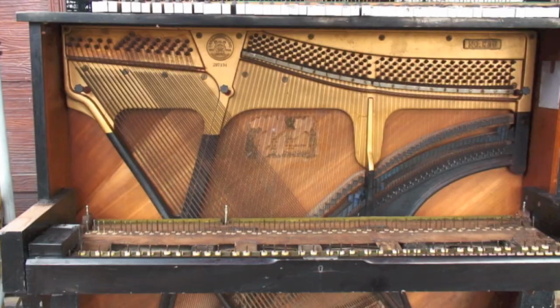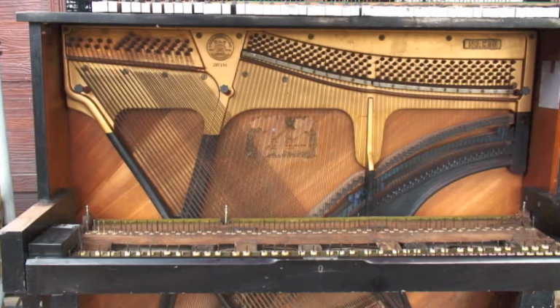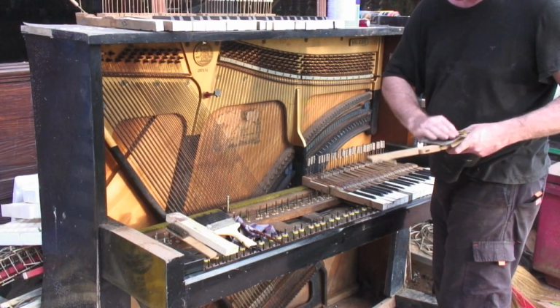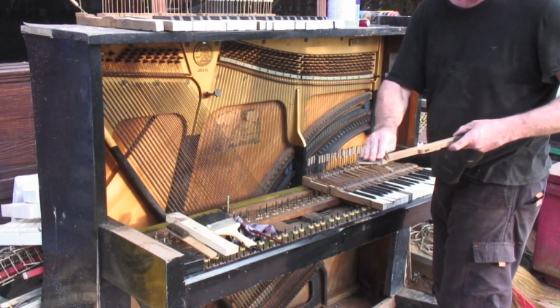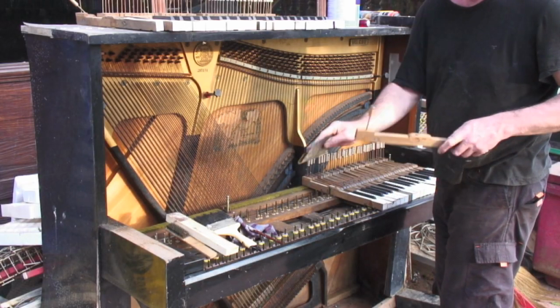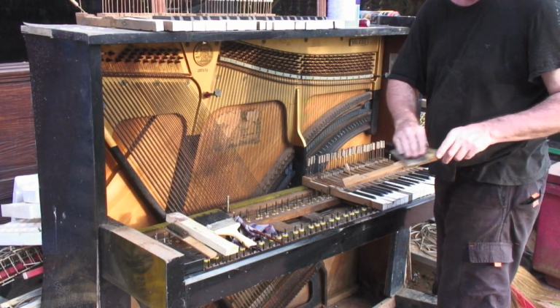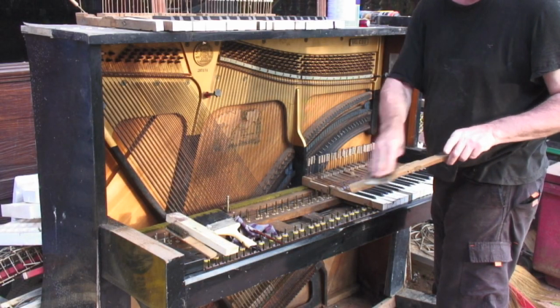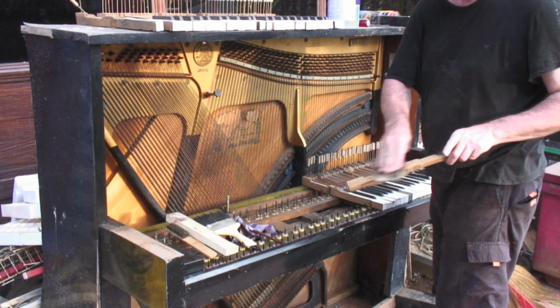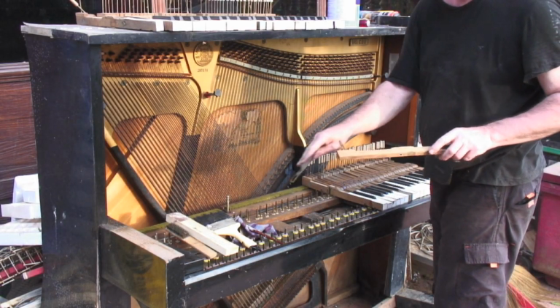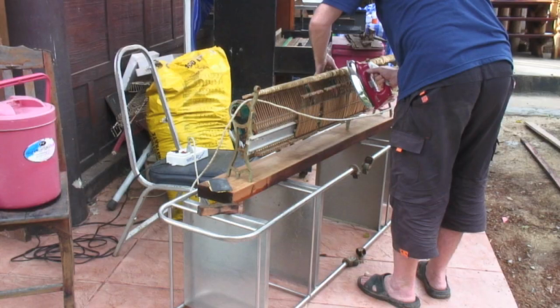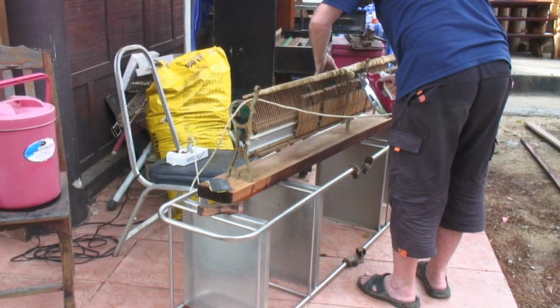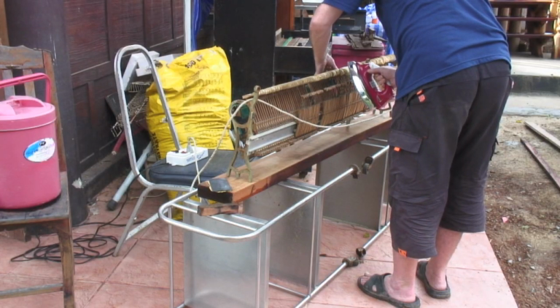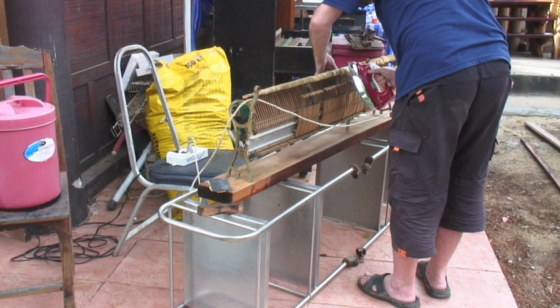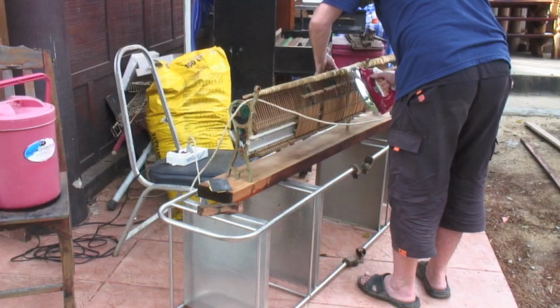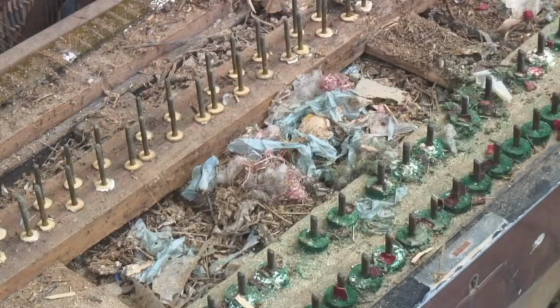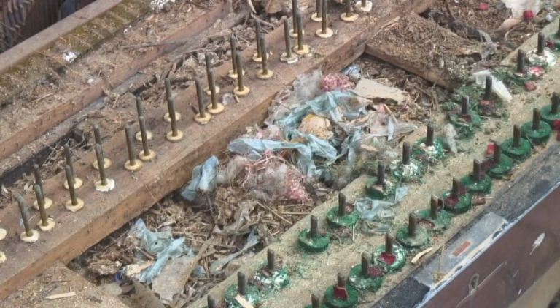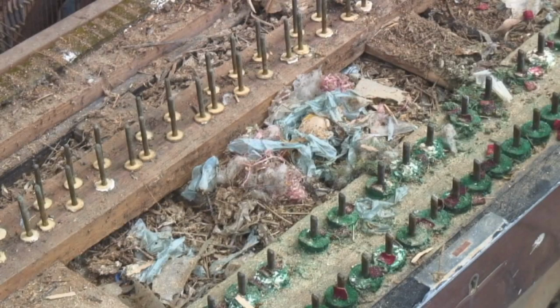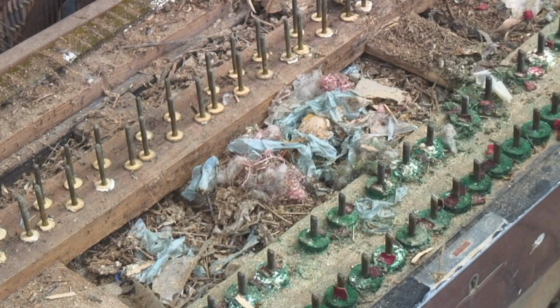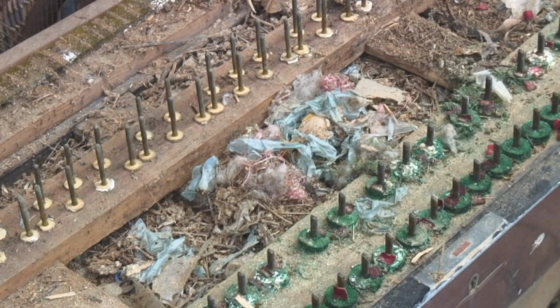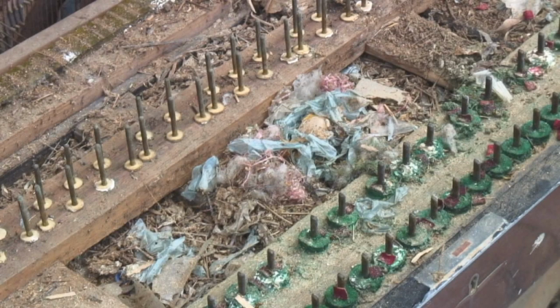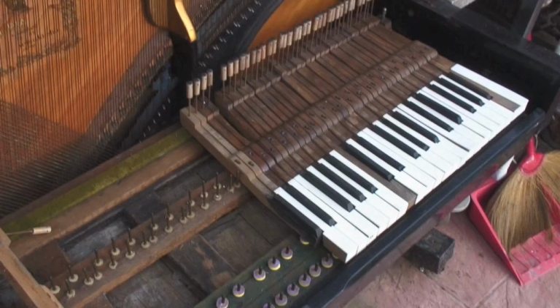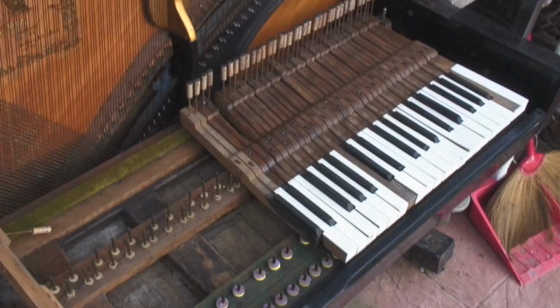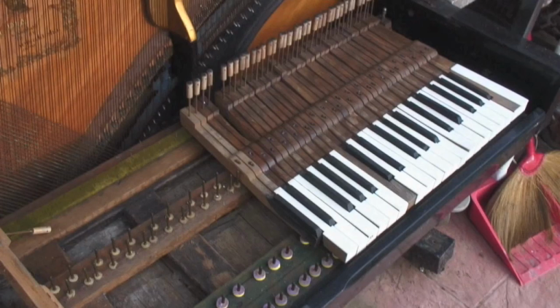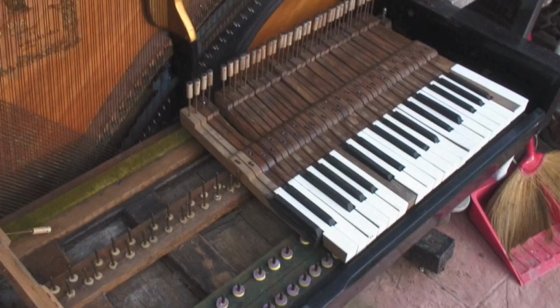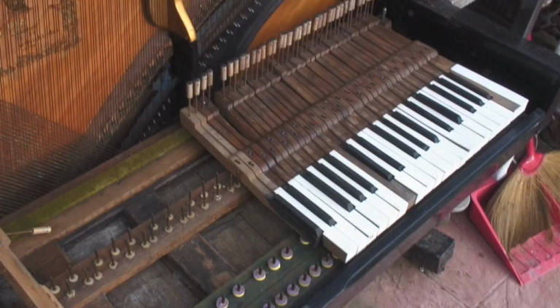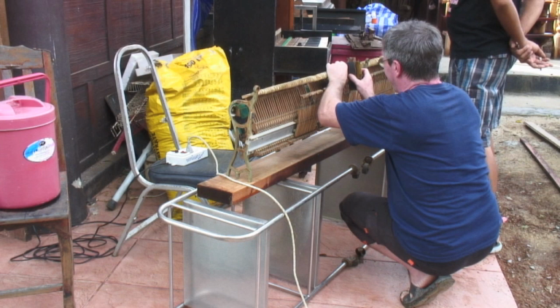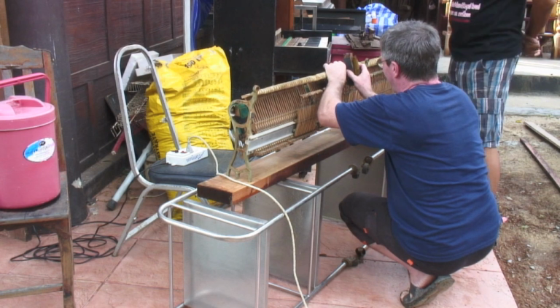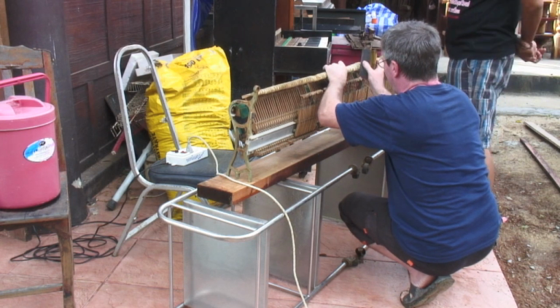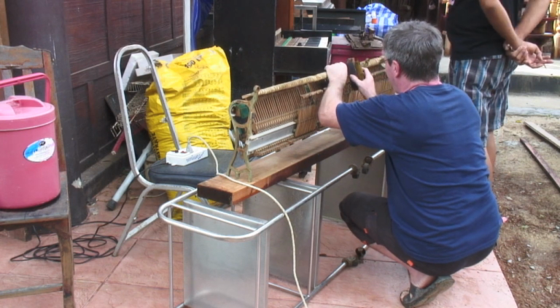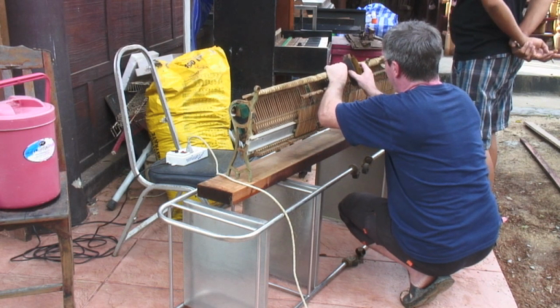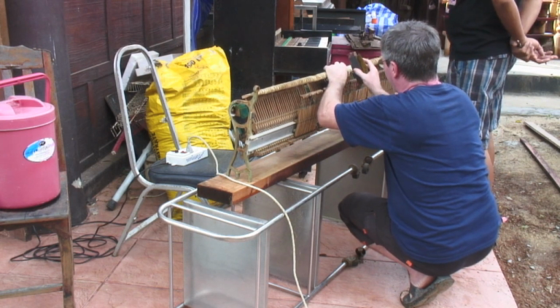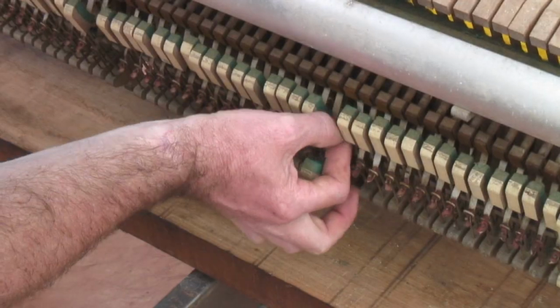The piano had sentimental value to the owner, as the daughter of the princess of Thailand had played it during a visit. Although I am by no means a piano technician, I thought I would have a go at repairing it for him using what I could find around me.